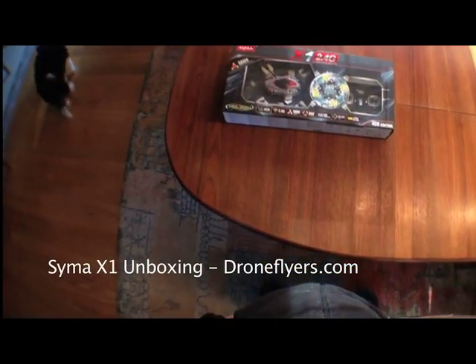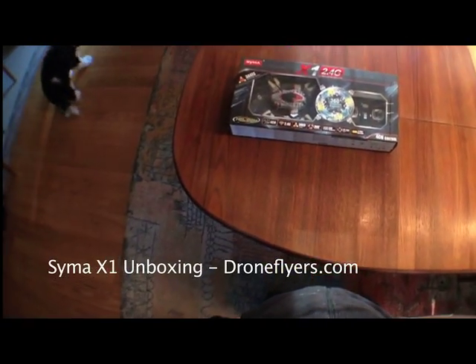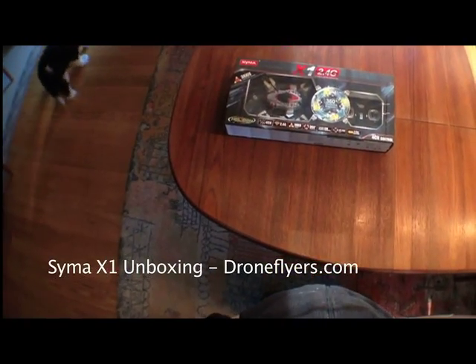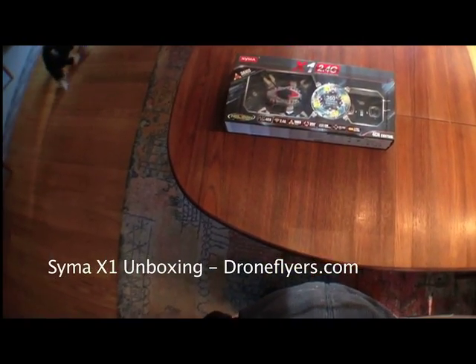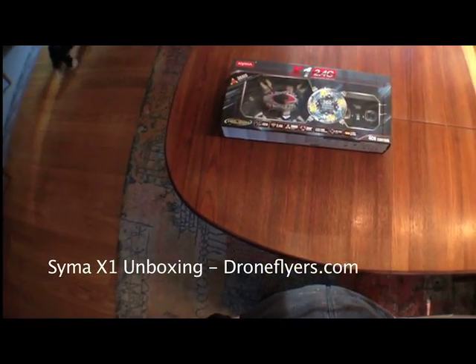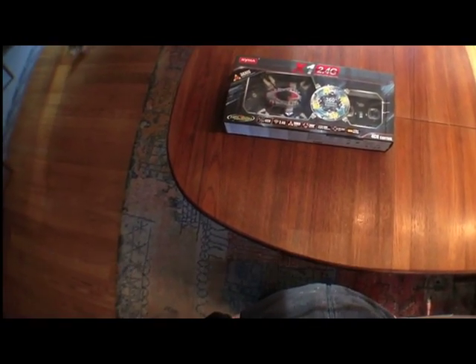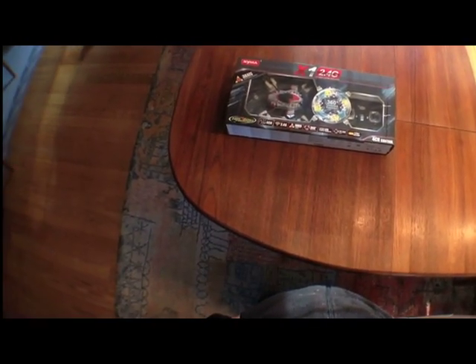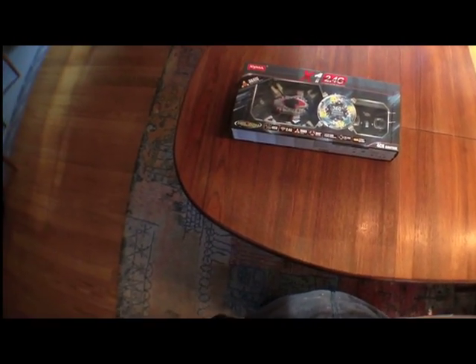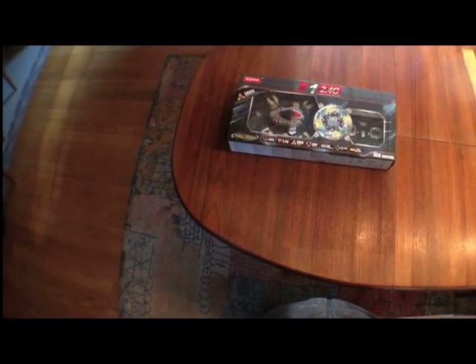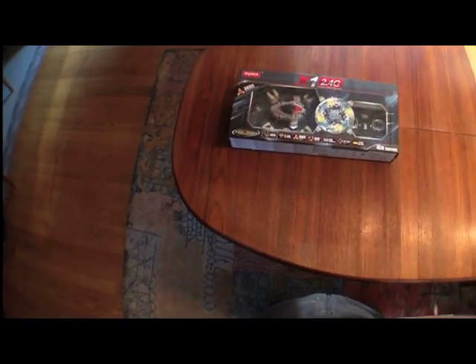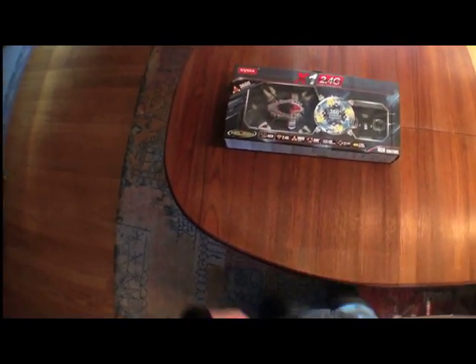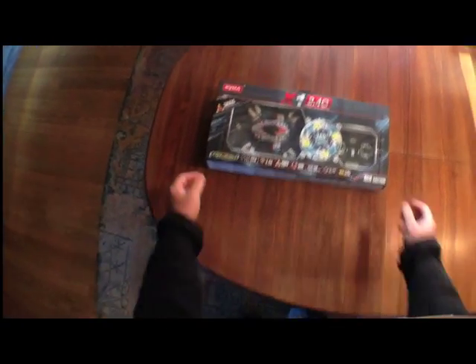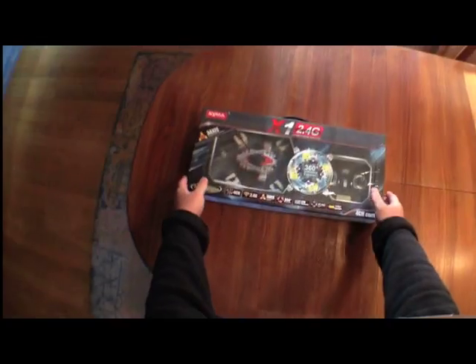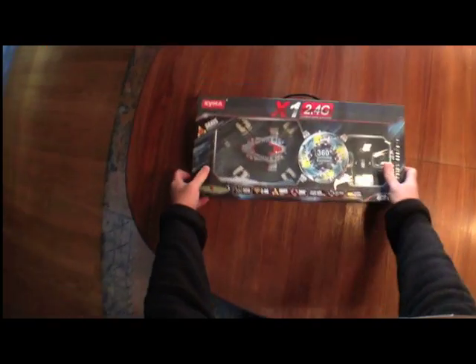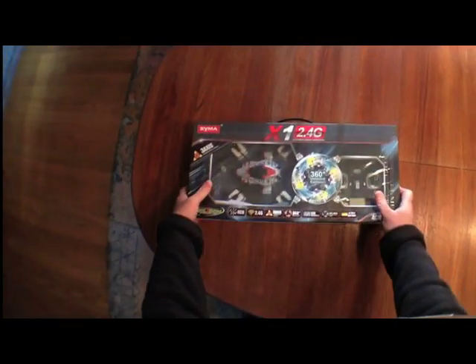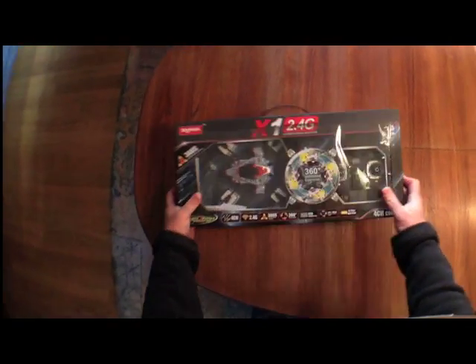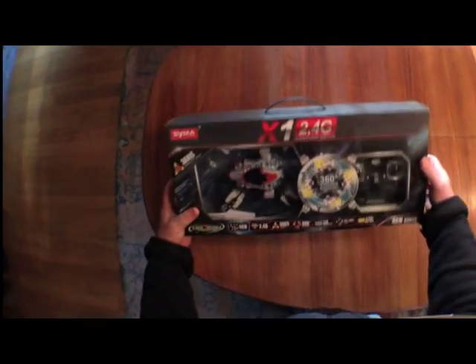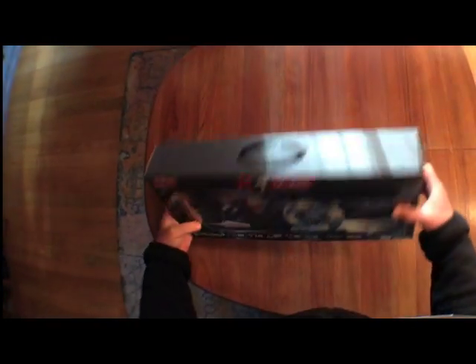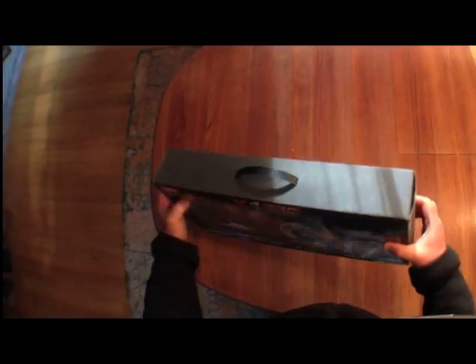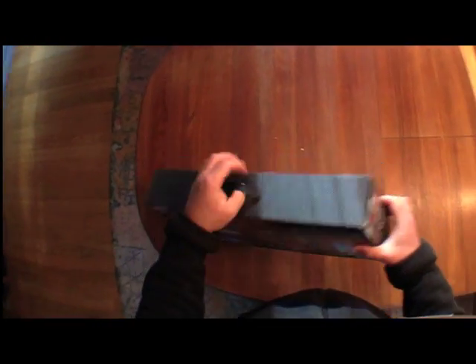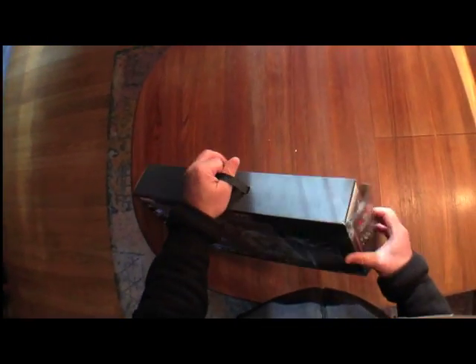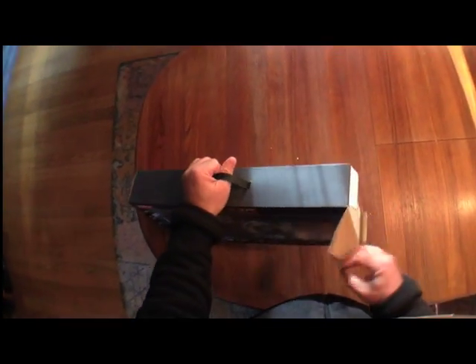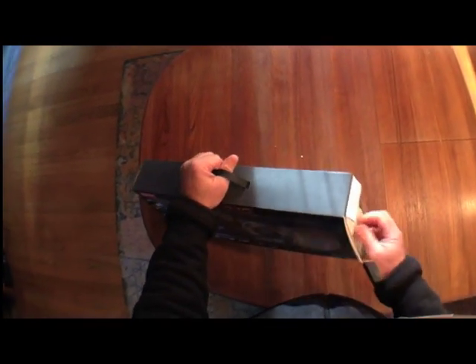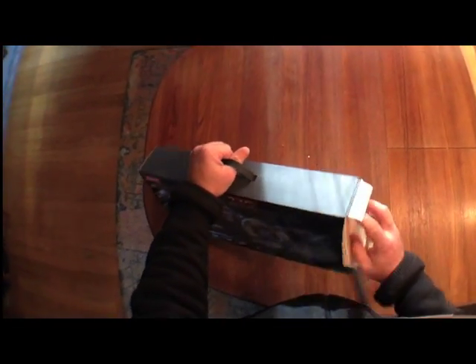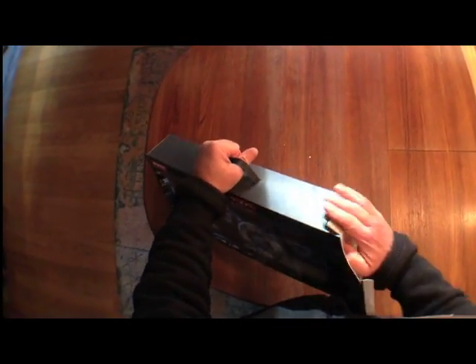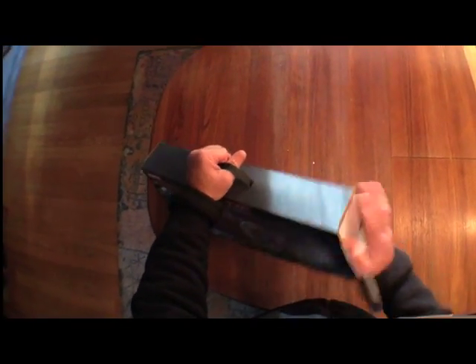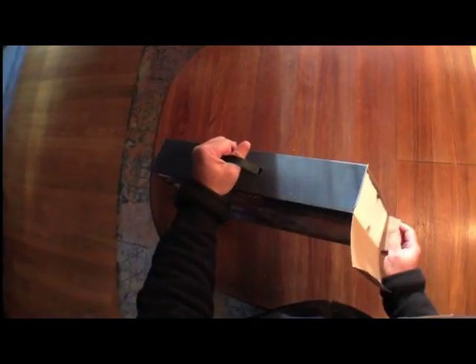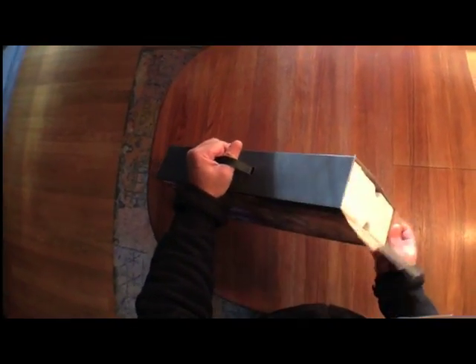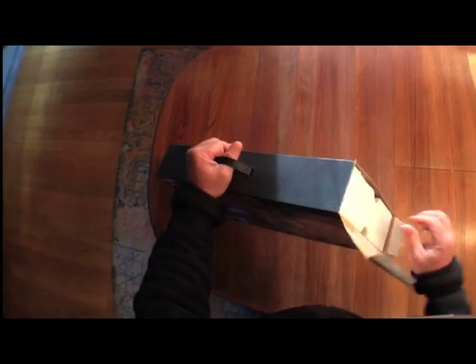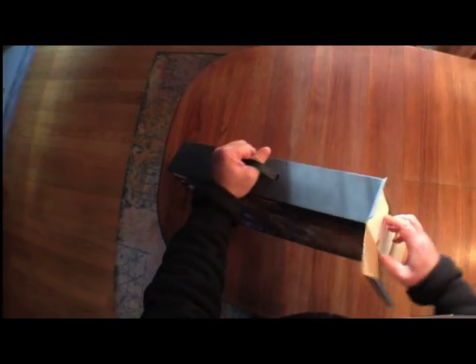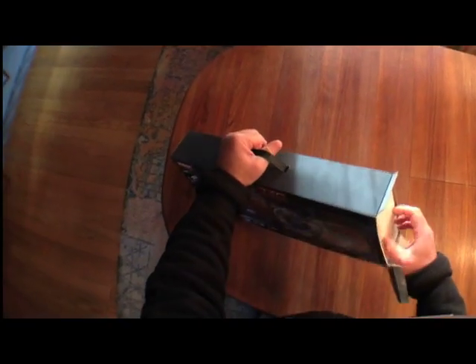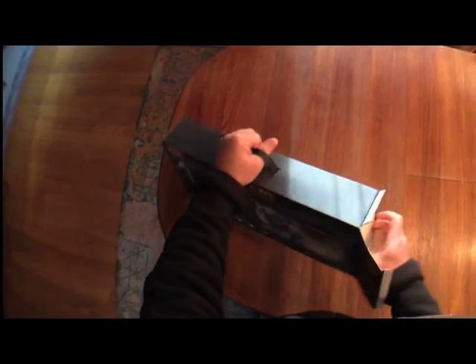Here's a quick video of the unboxing of the Sibna X1. This model comes ready to fly — basically you take it out of the box.